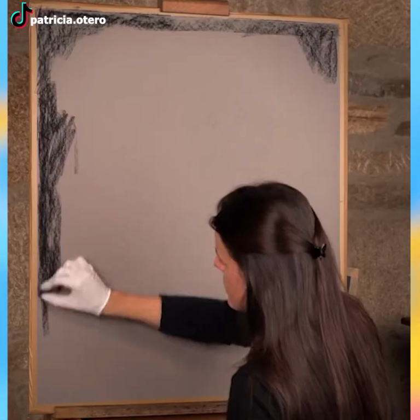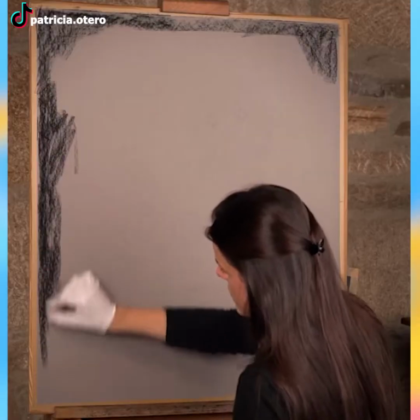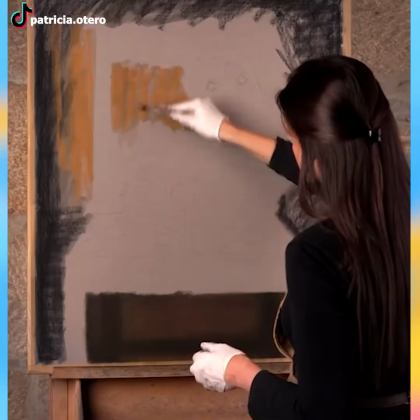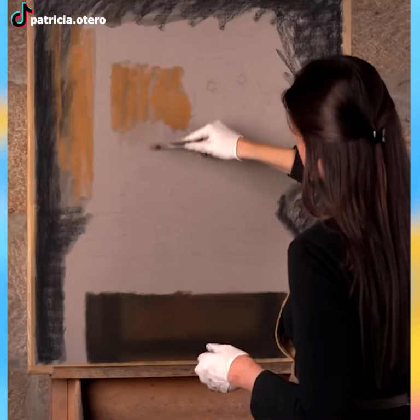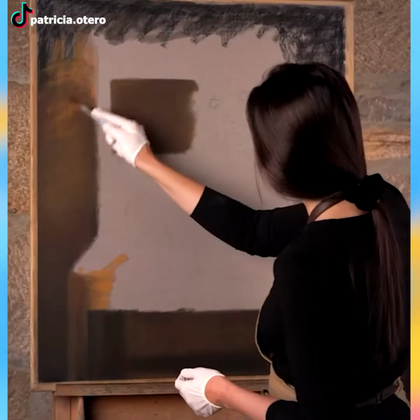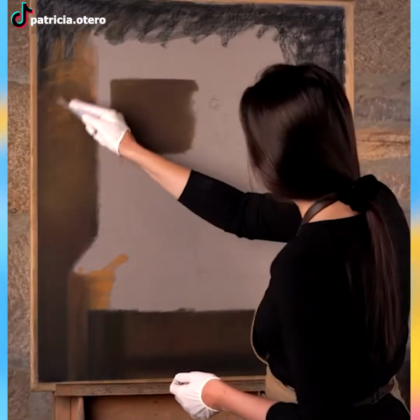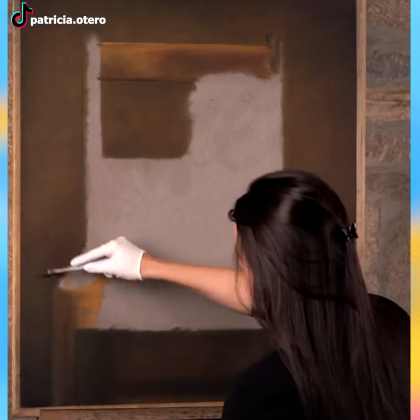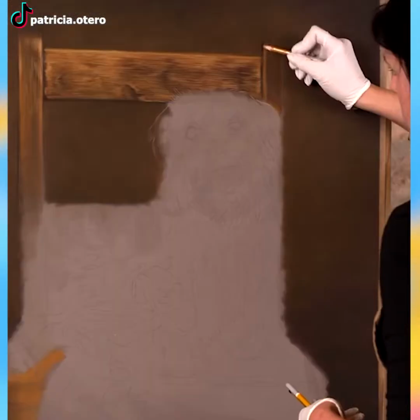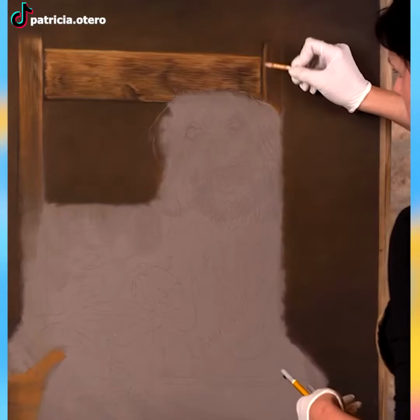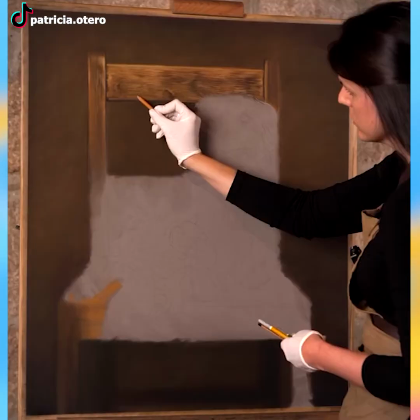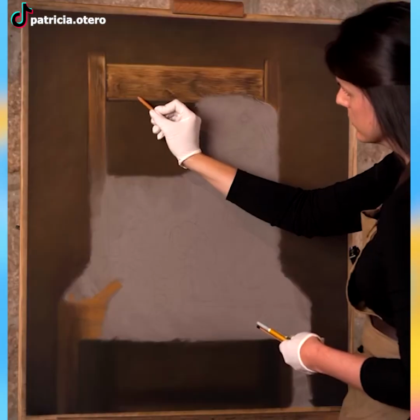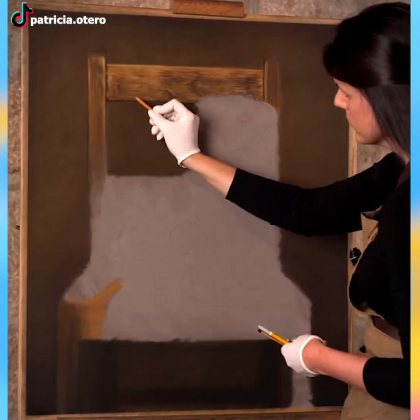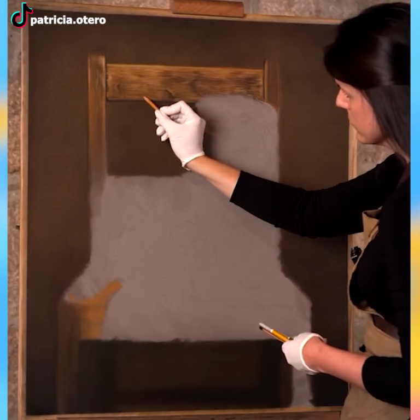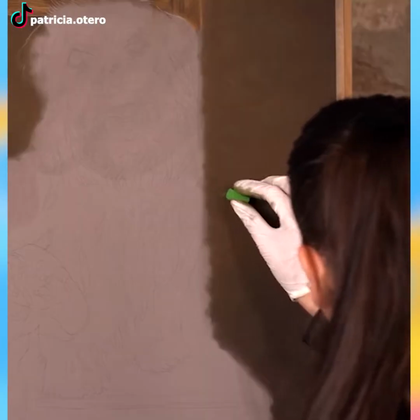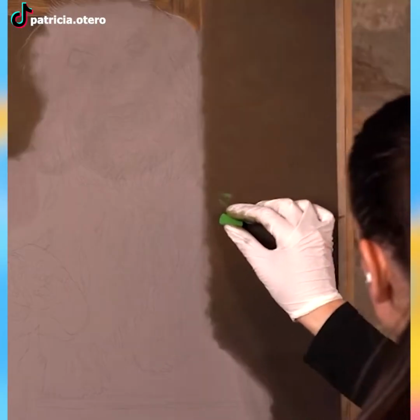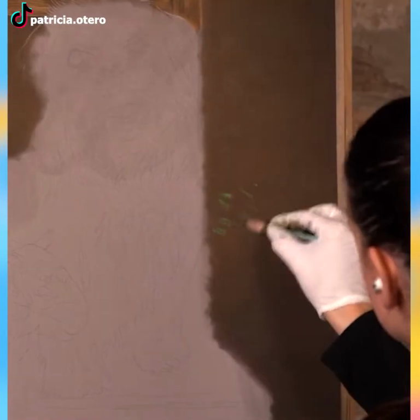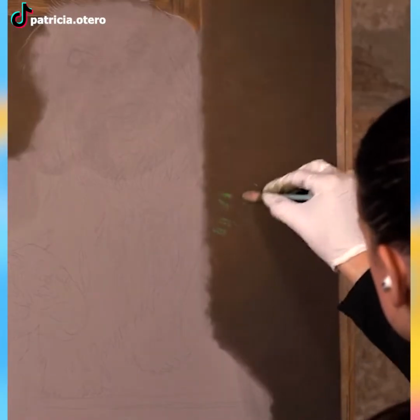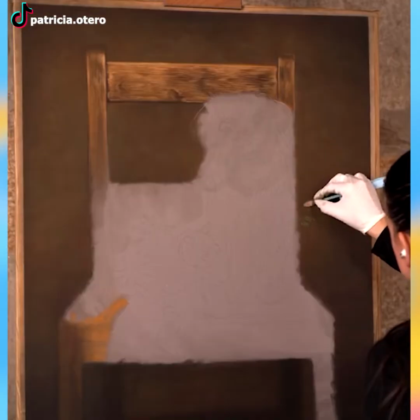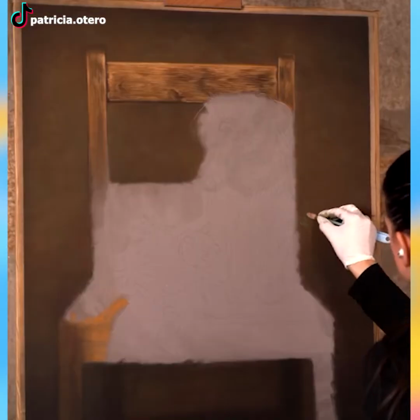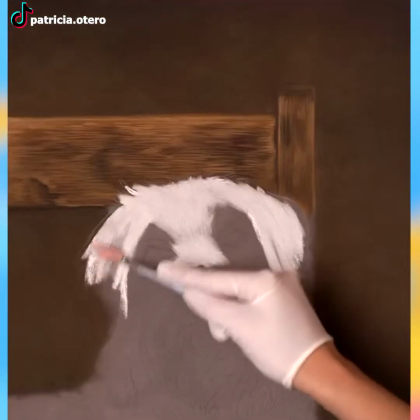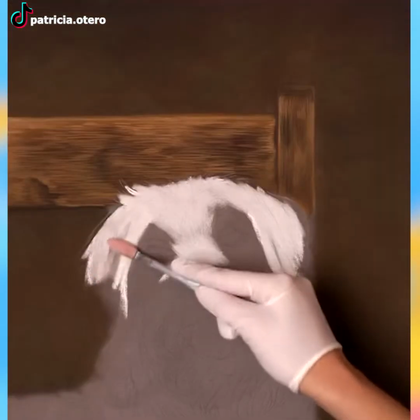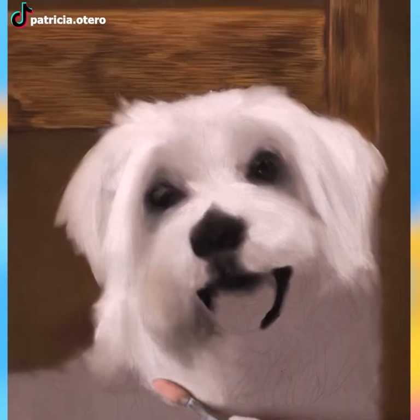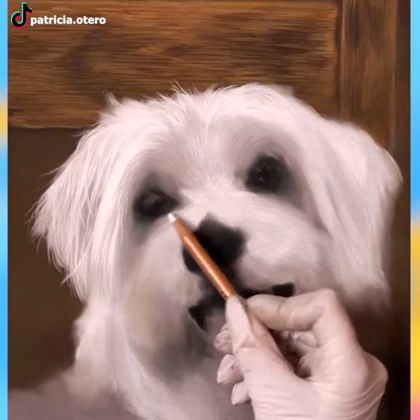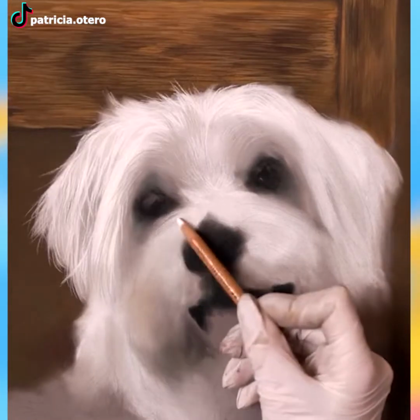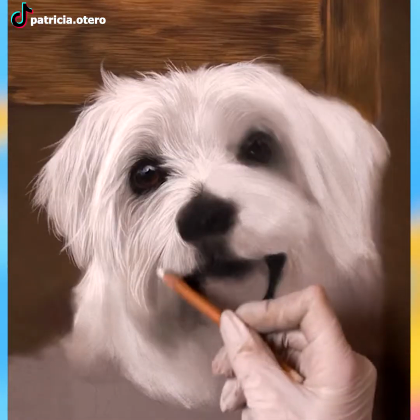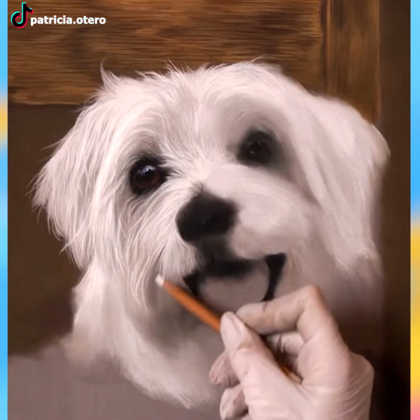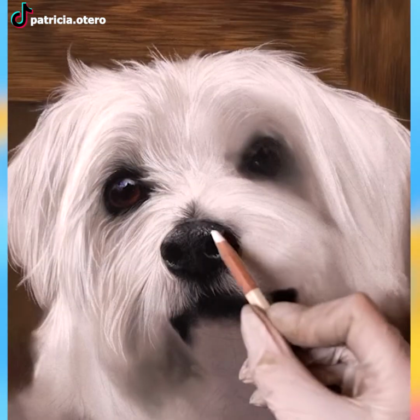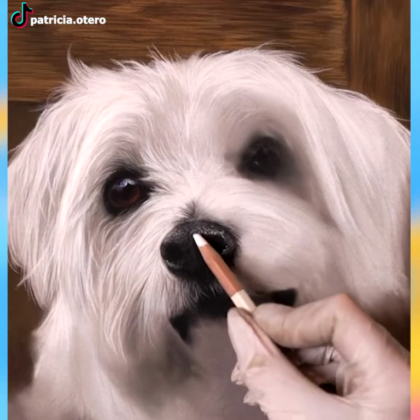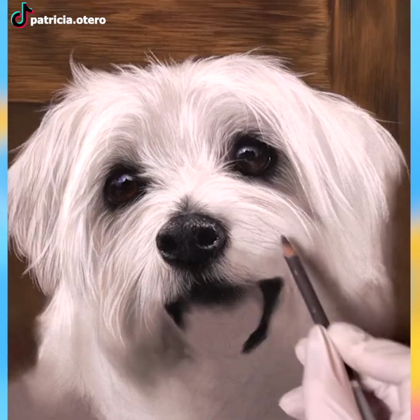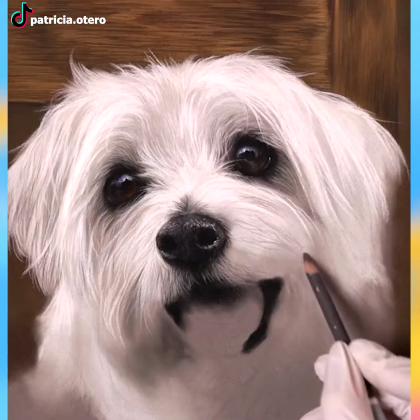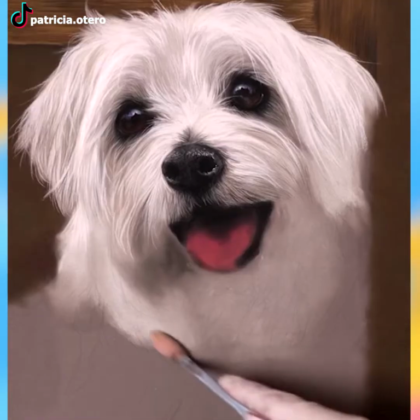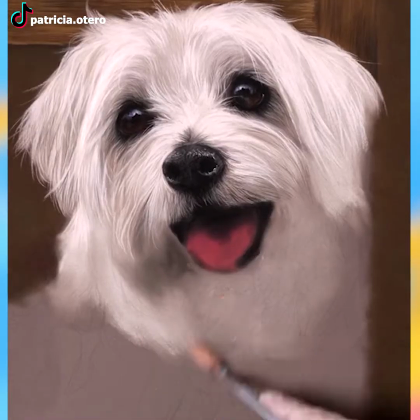The art of painting requires talent and skills that can't be found in most things in life. She's painting using many types of brushes and pencils, leaving us amazed by the fact that her work seems so real.